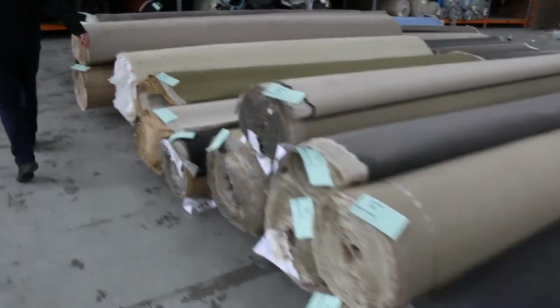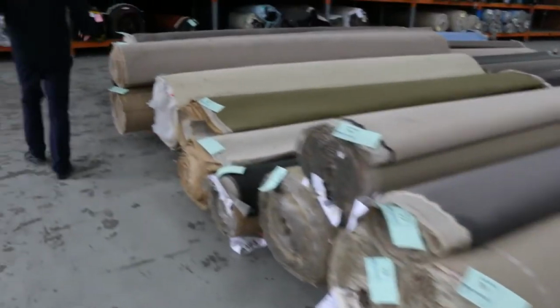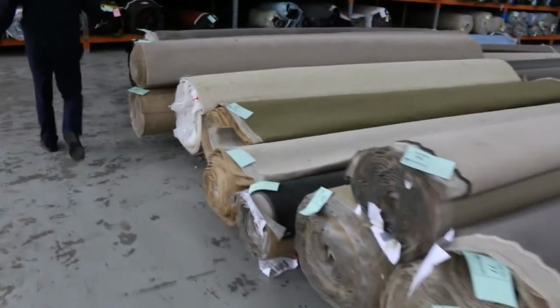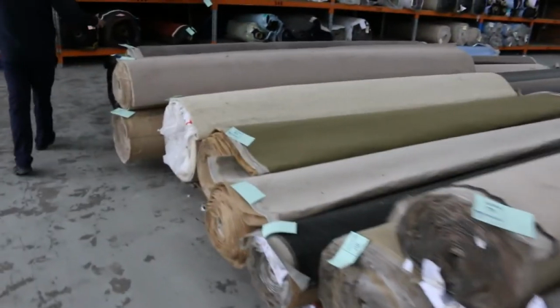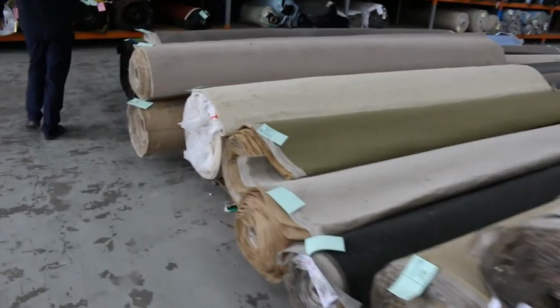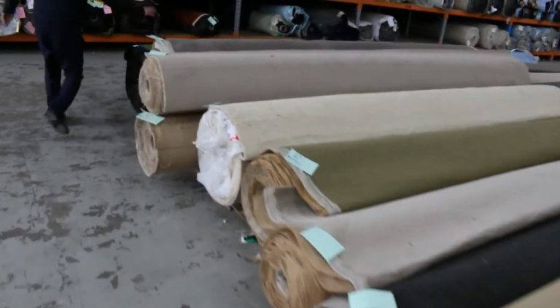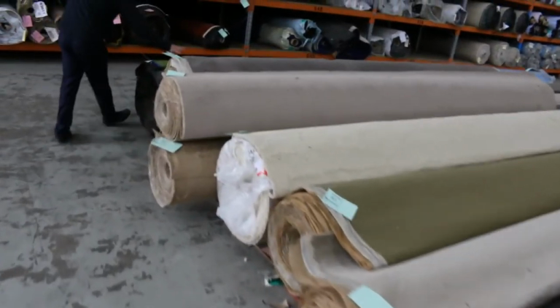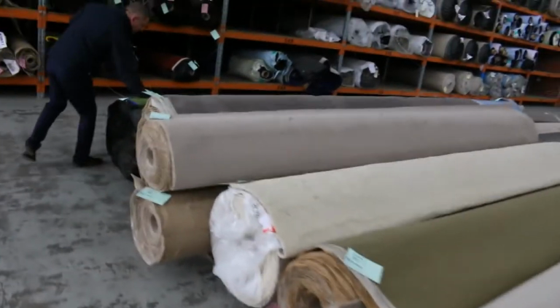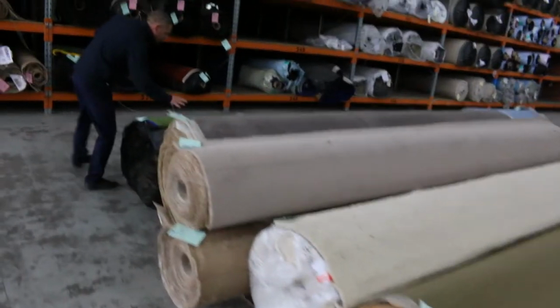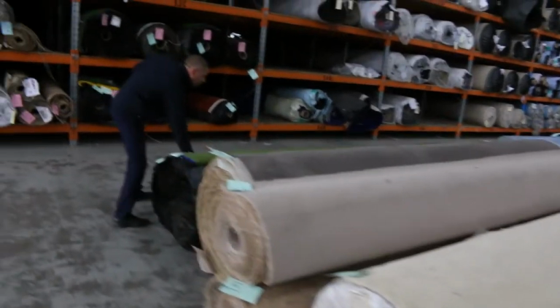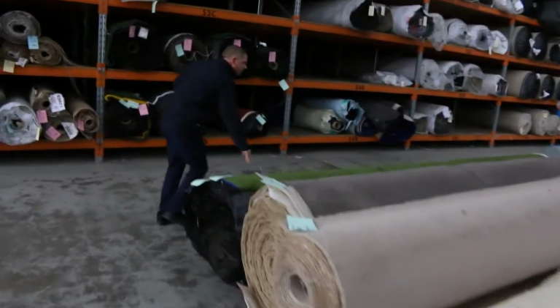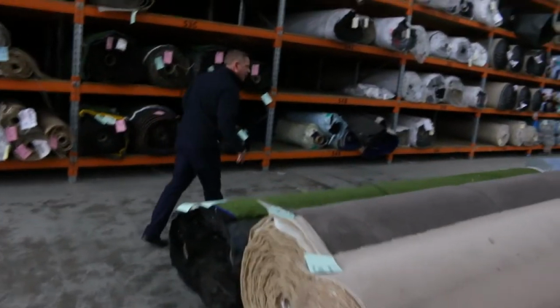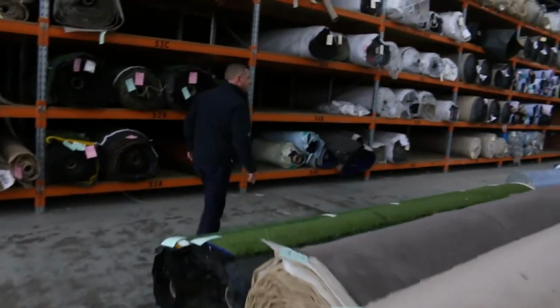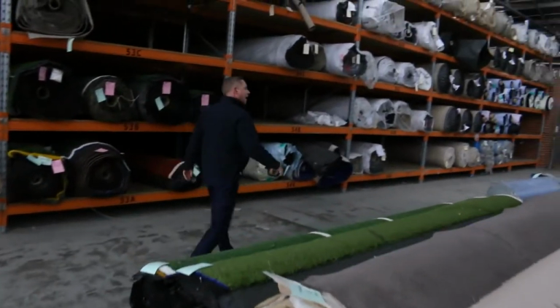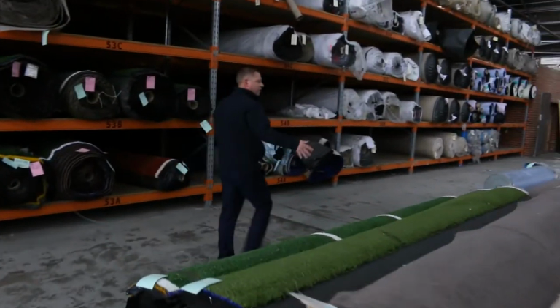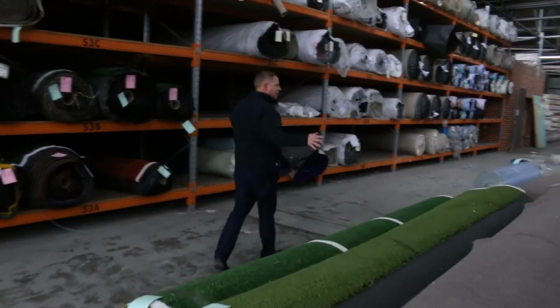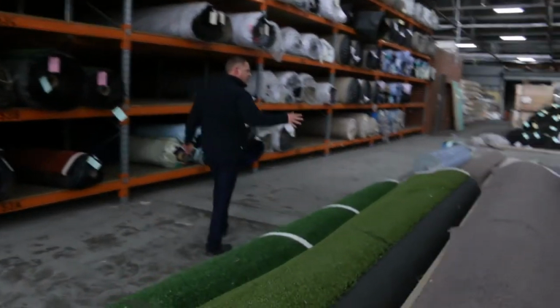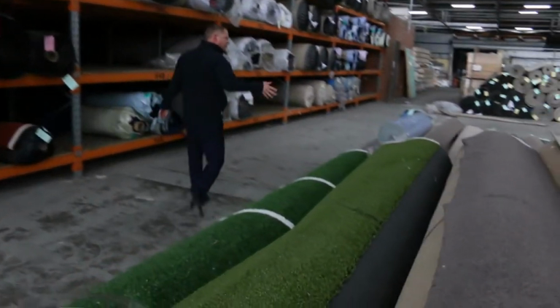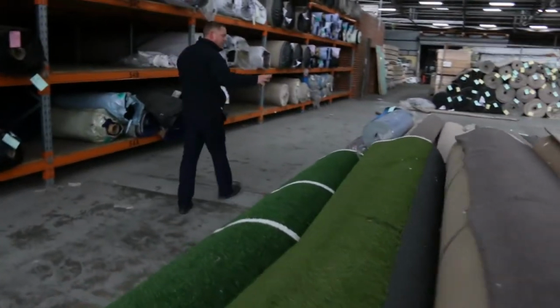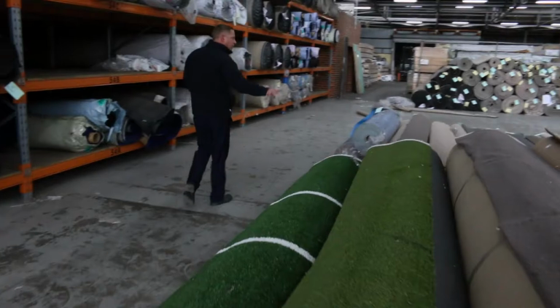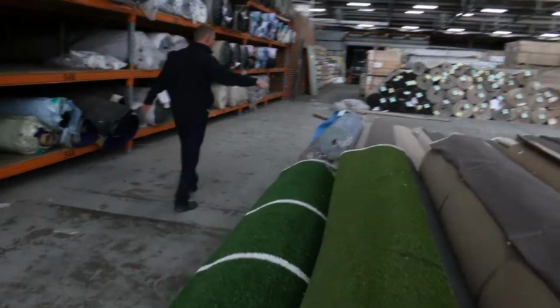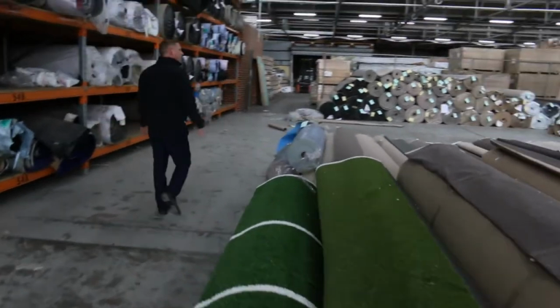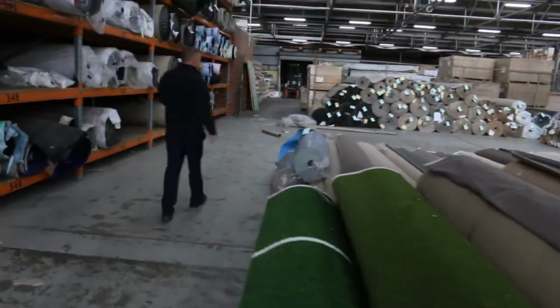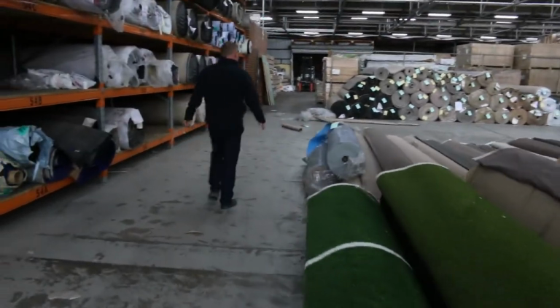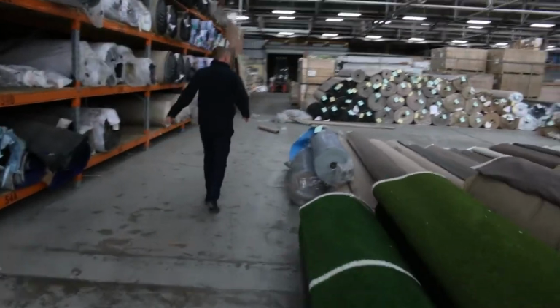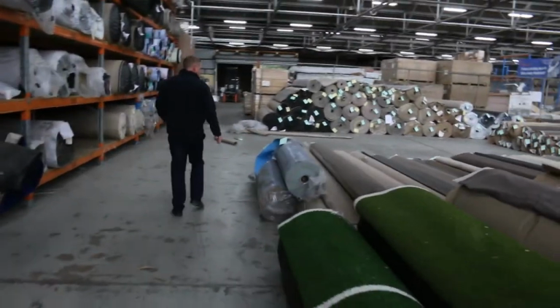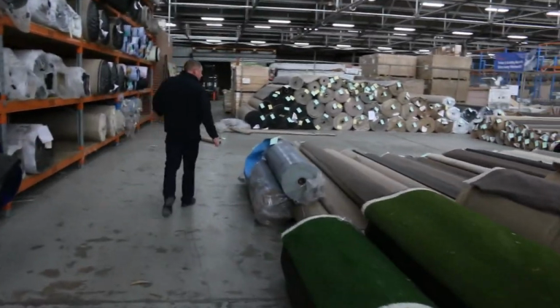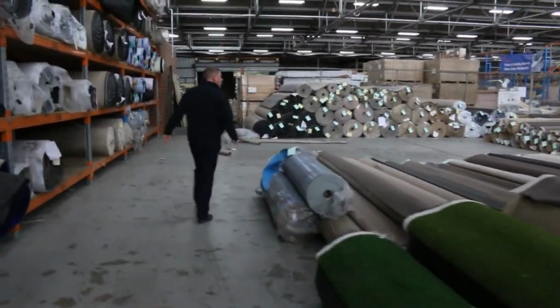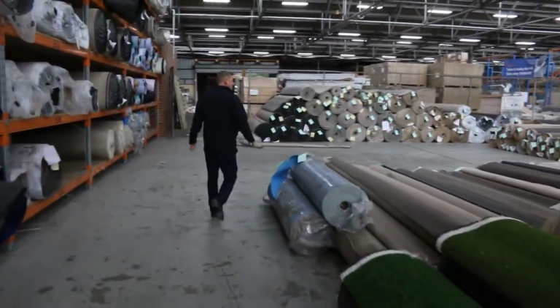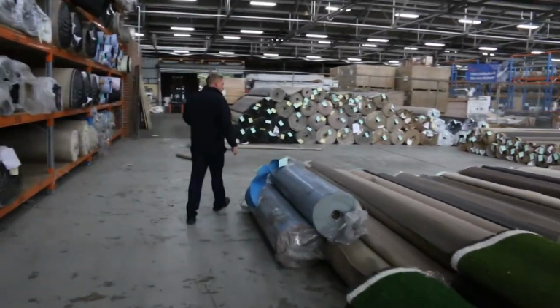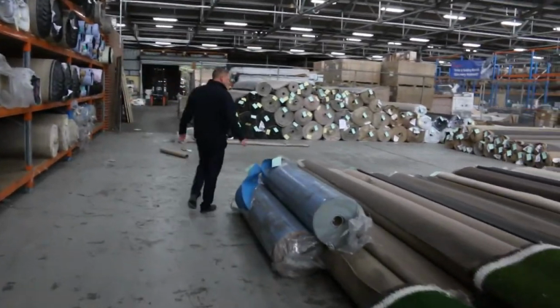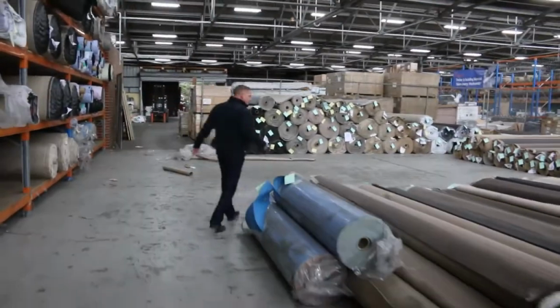Let's have a look down at this end — we've got a couple of rolls of artificial turf as well. Generally for those ones, about $5 or $10 a square metre will be about the money on them.